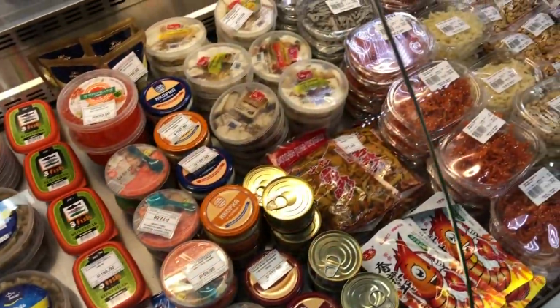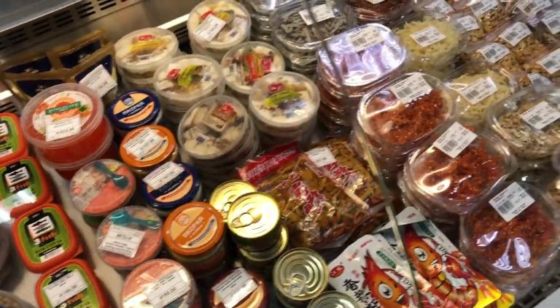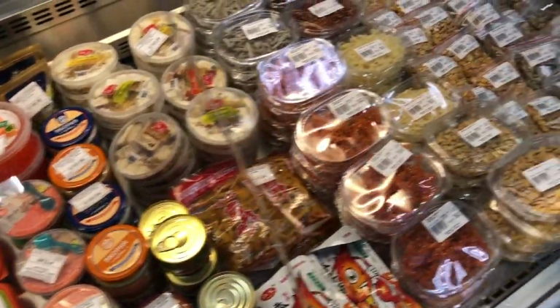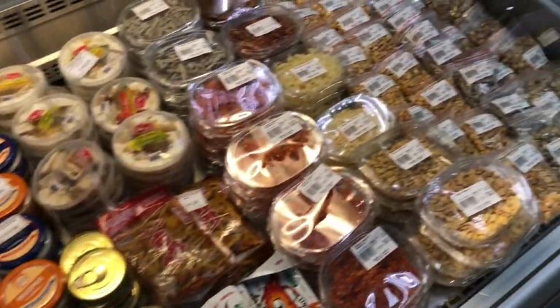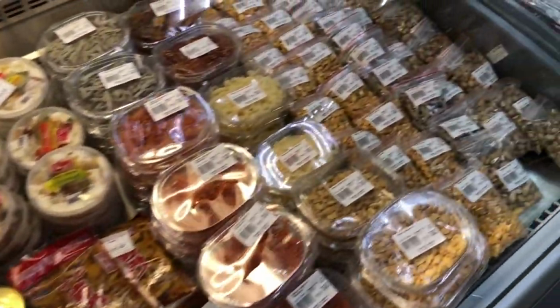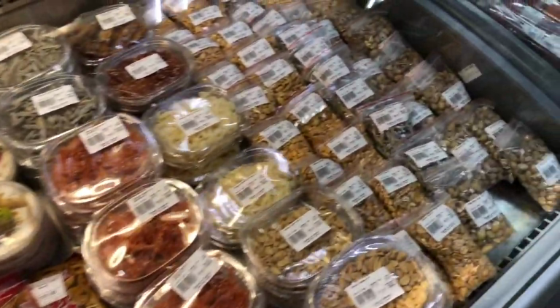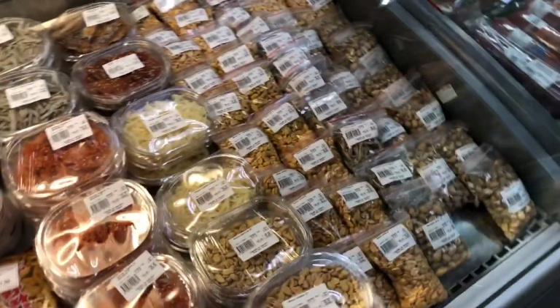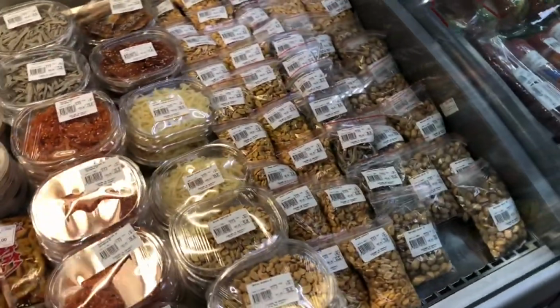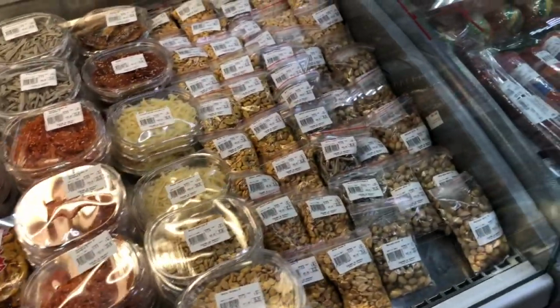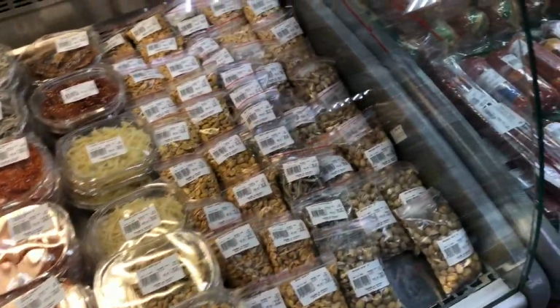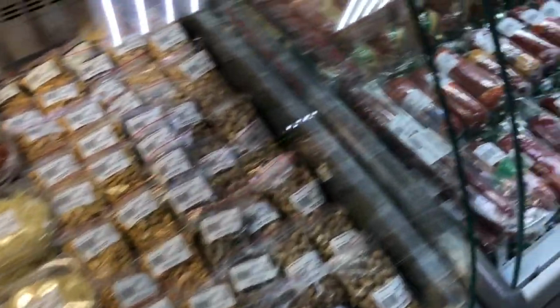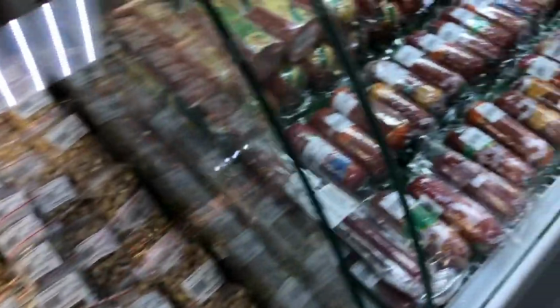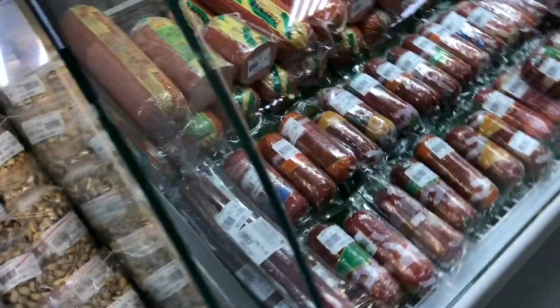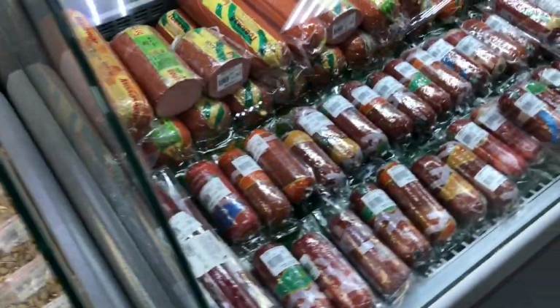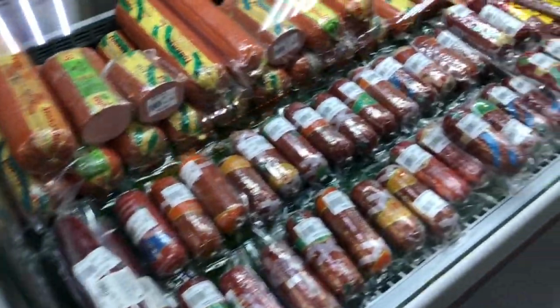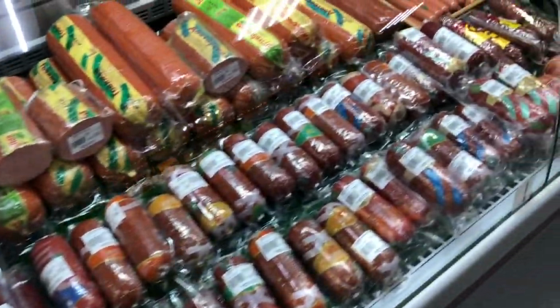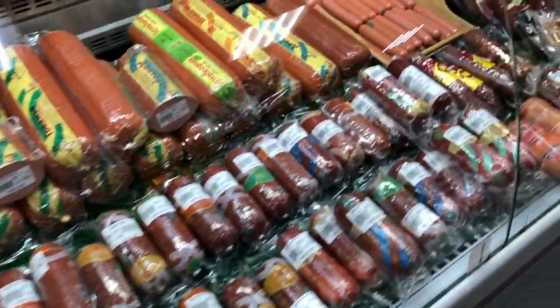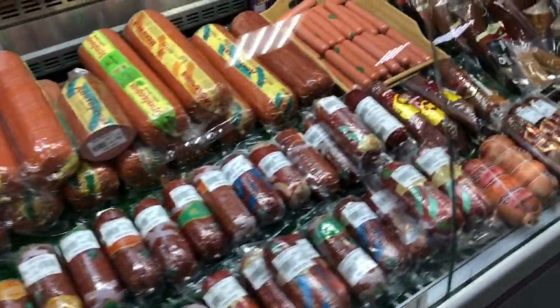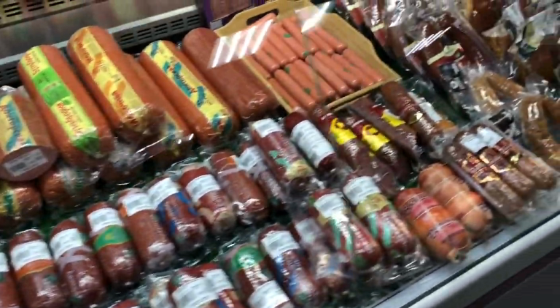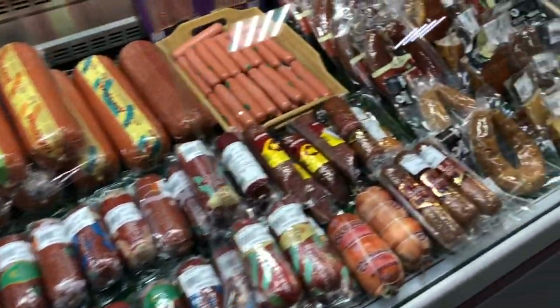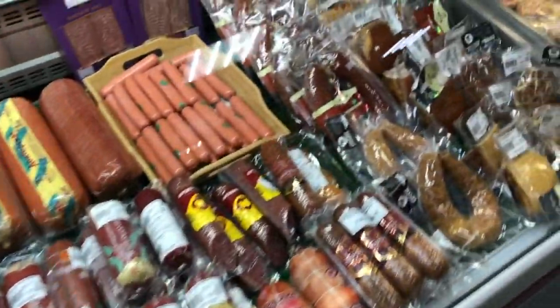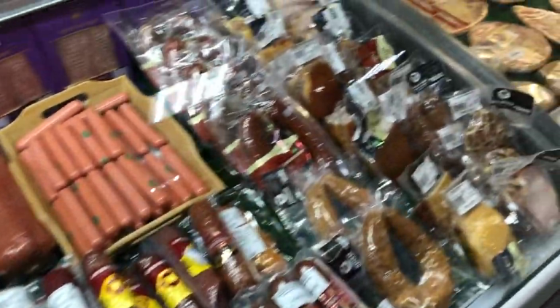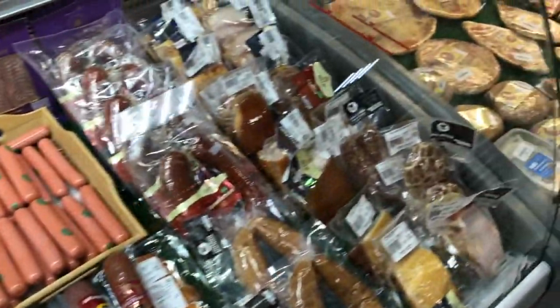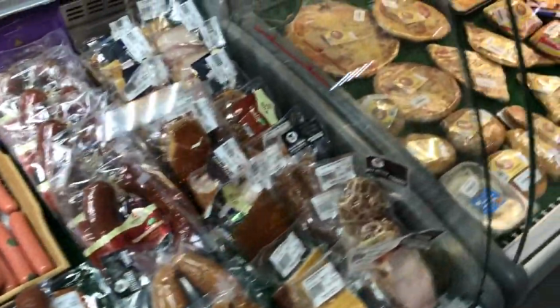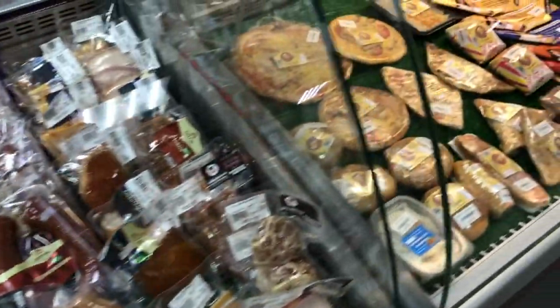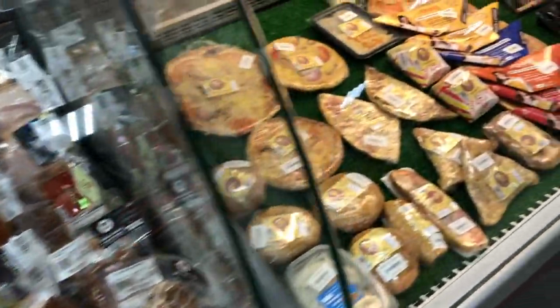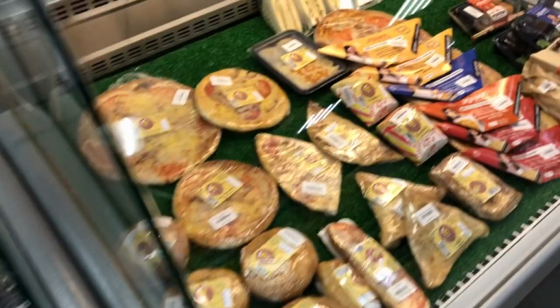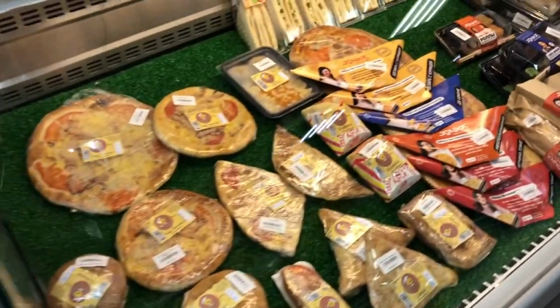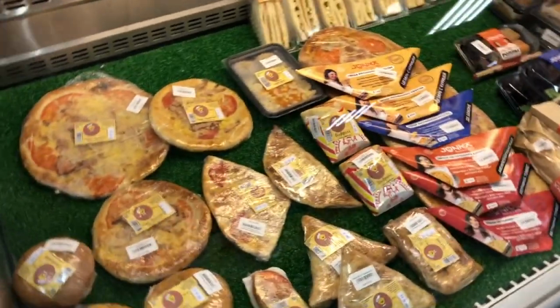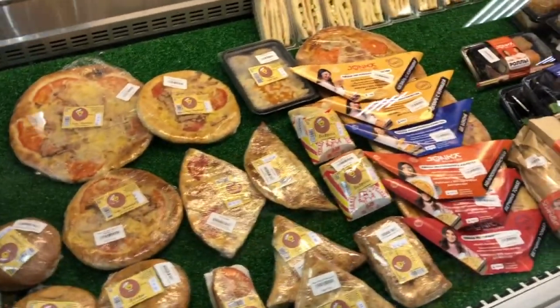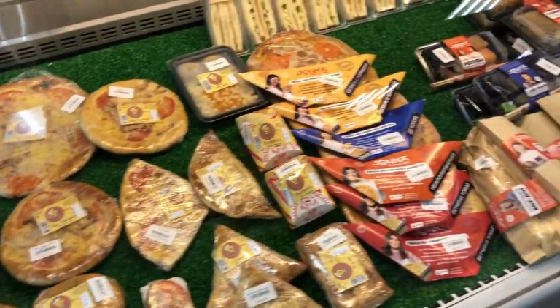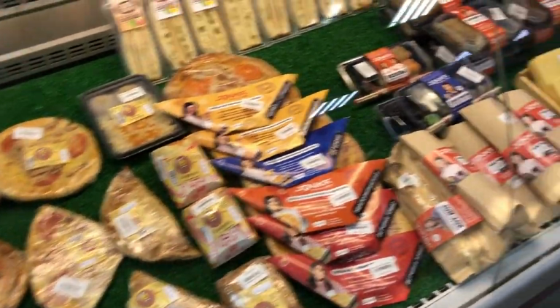You can buy here caviar, salads, some sausages, and also ready-made items like burgers, pizza and sushi.